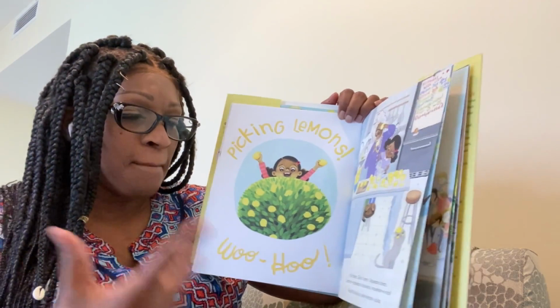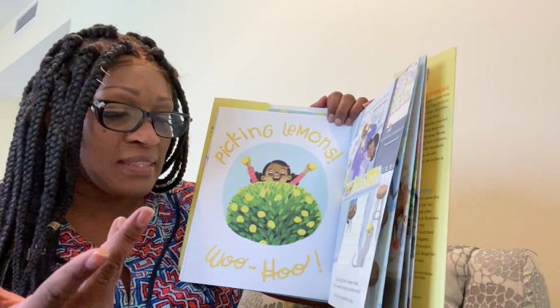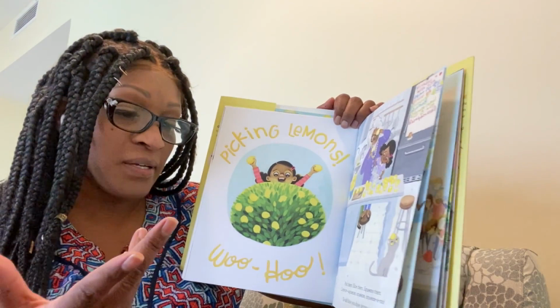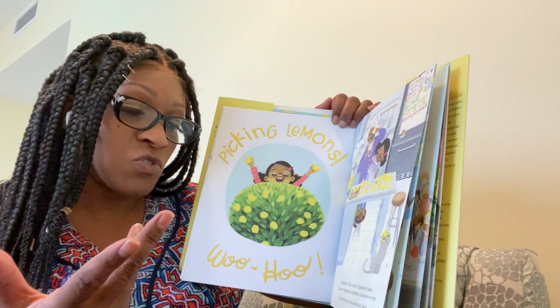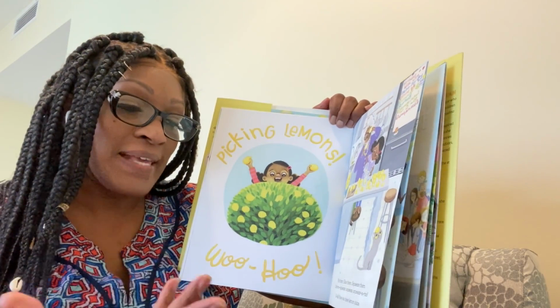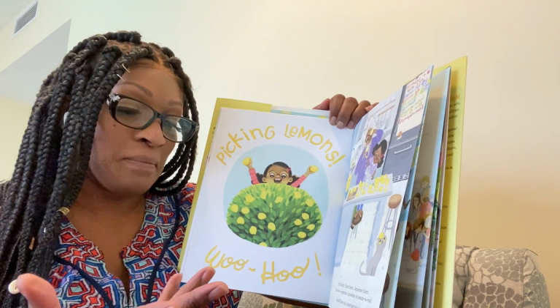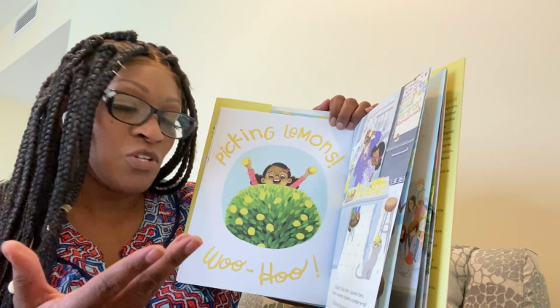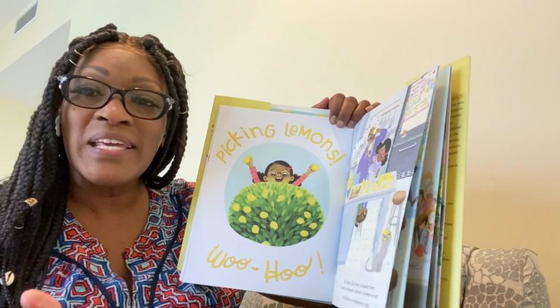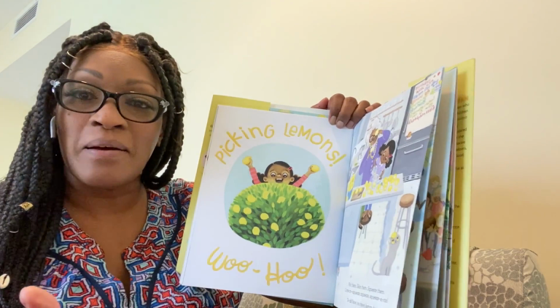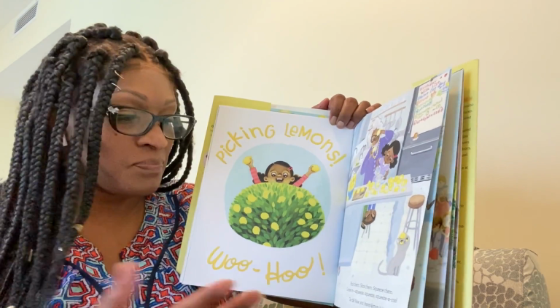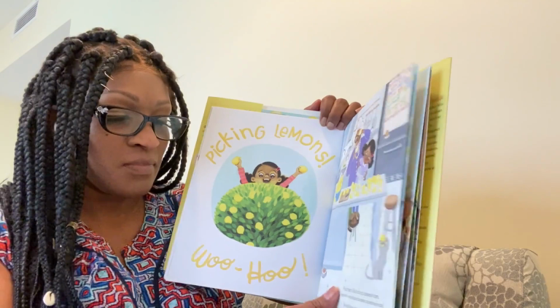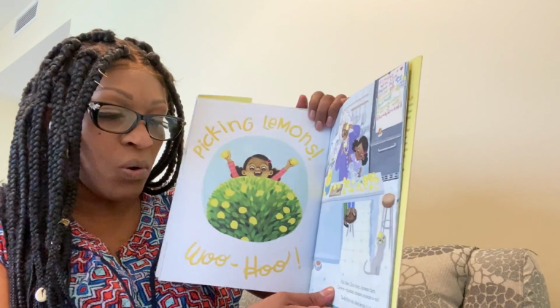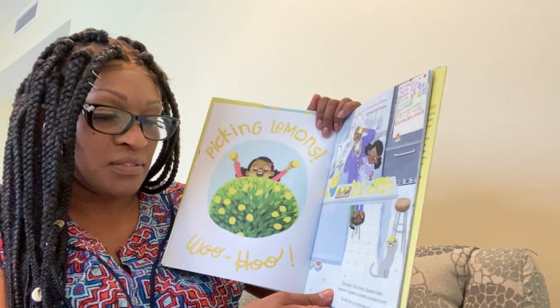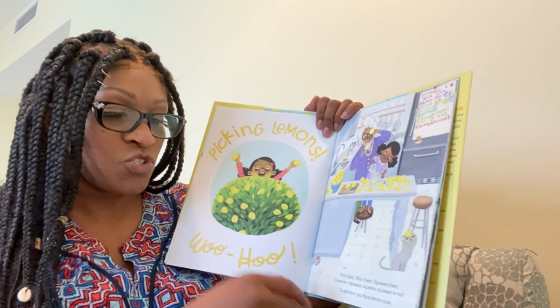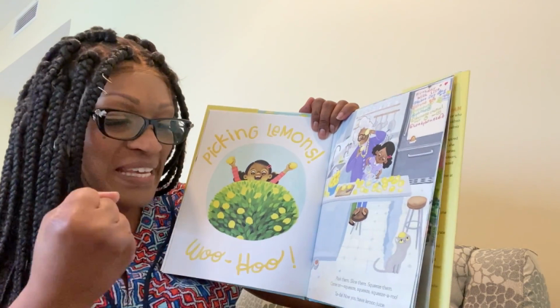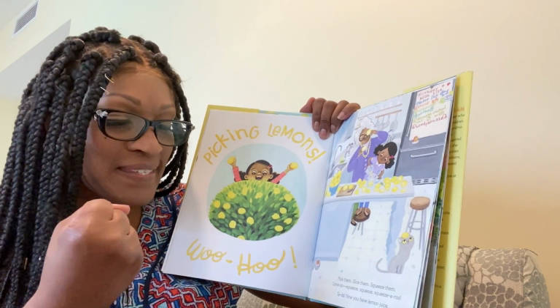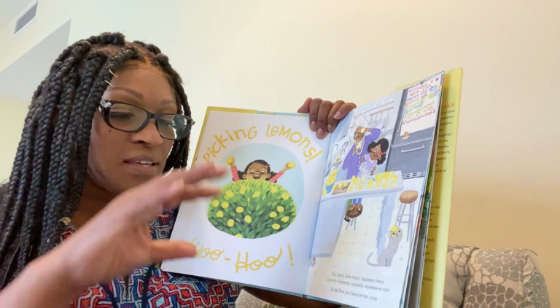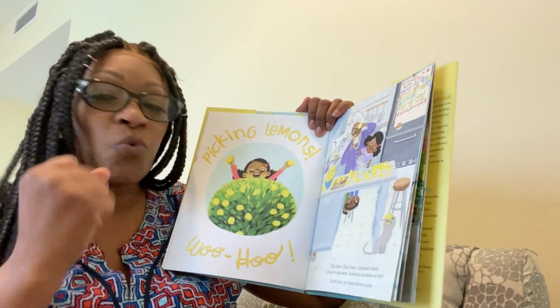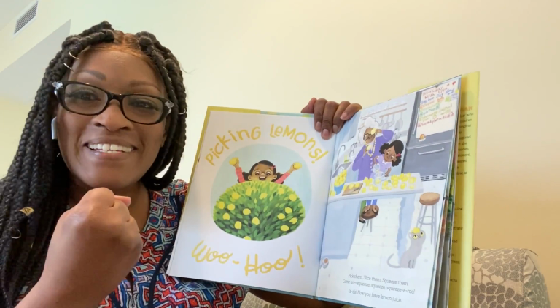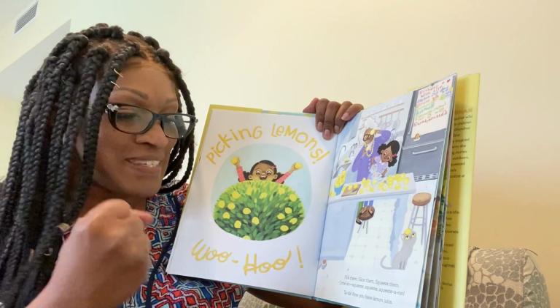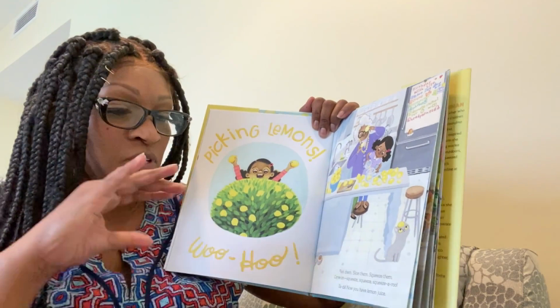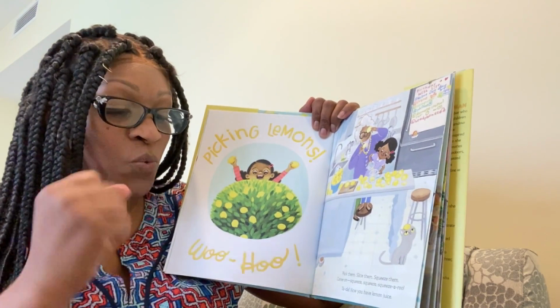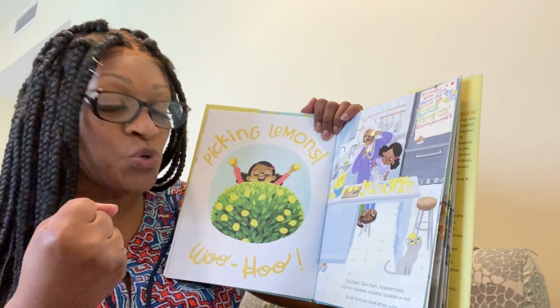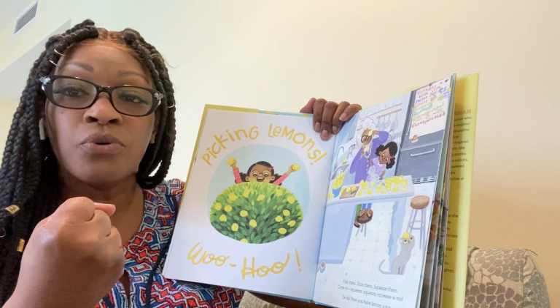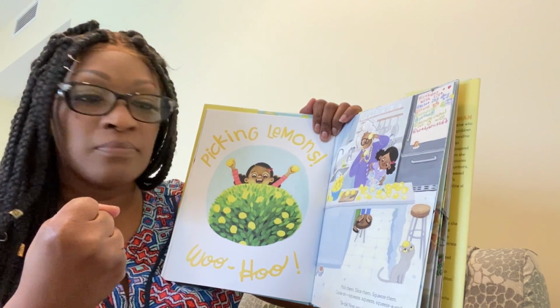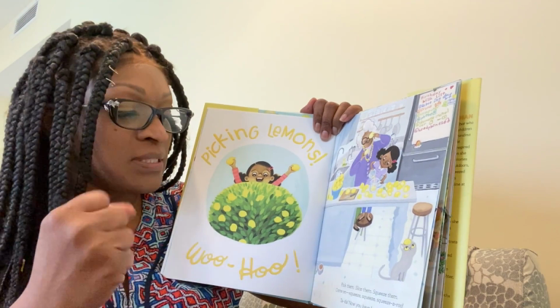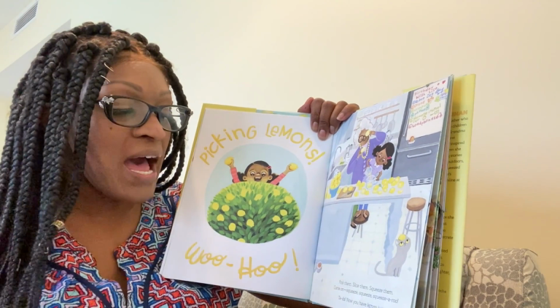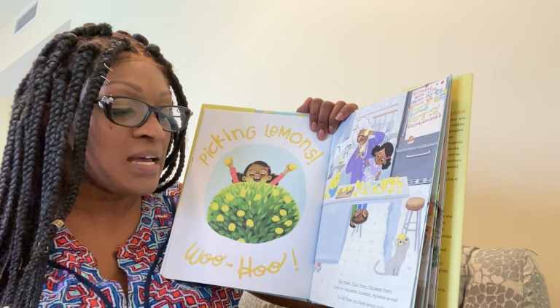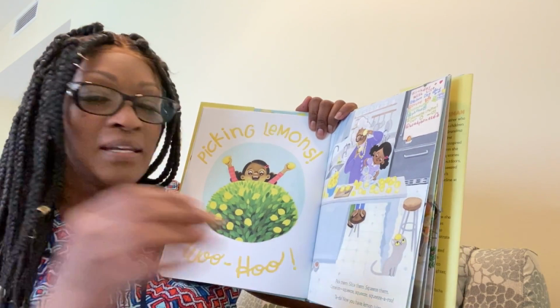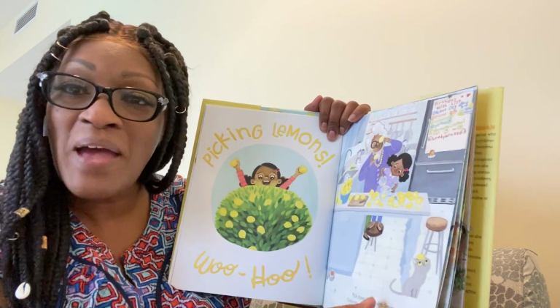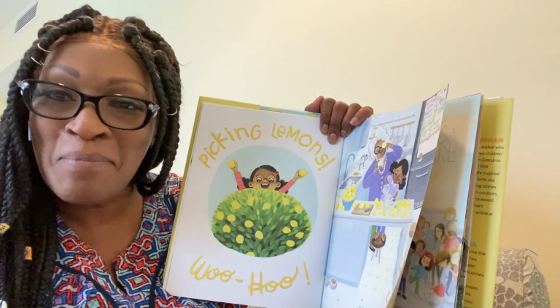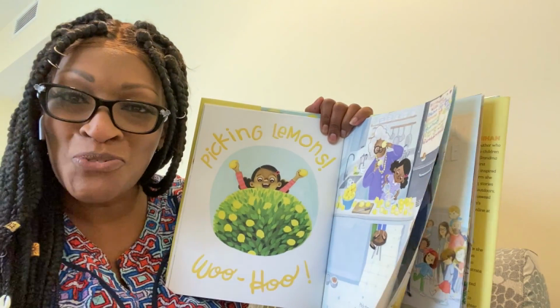Pick them. Slice them. Squeeze them — squeeze, squeeze, squeeze-a-roo! Ta-da! Now you have lemon juice.